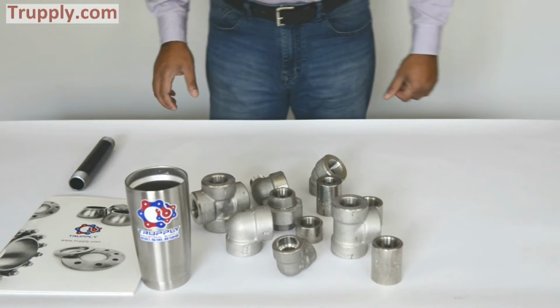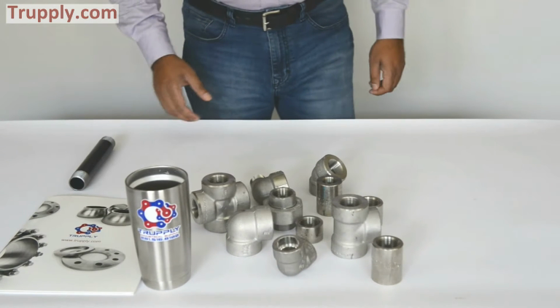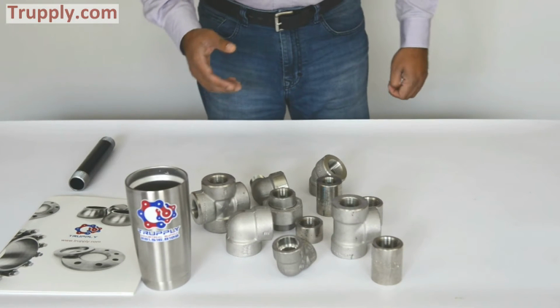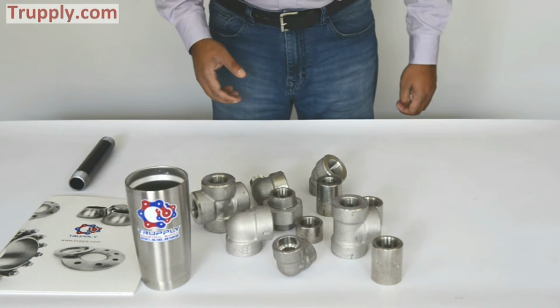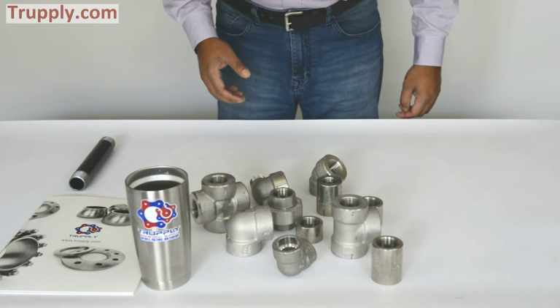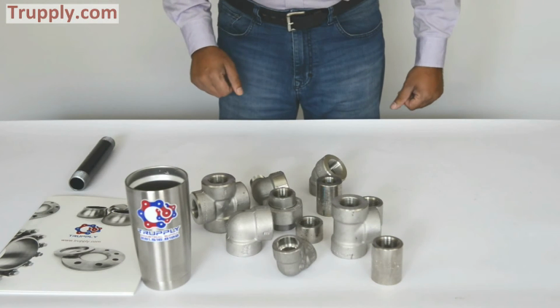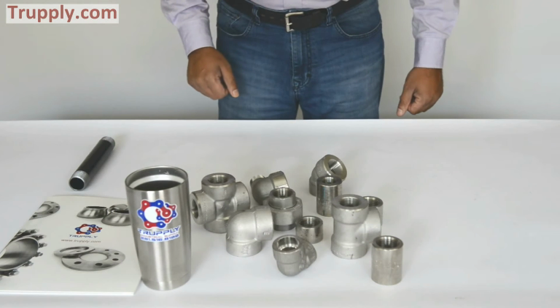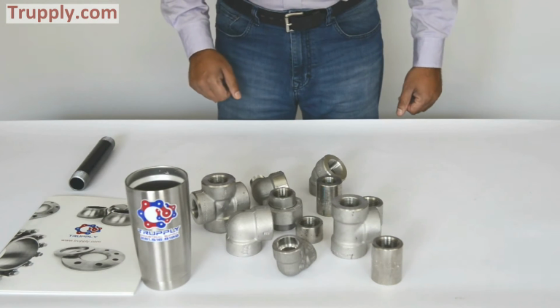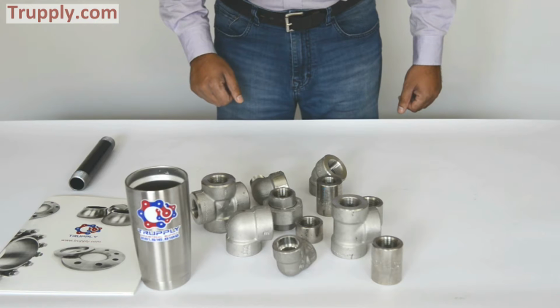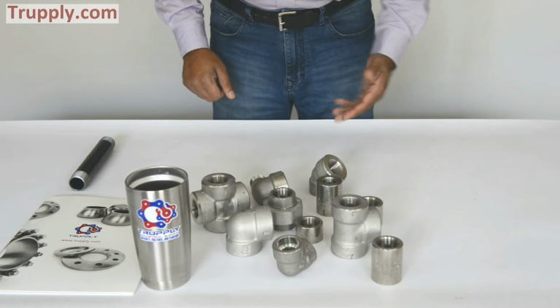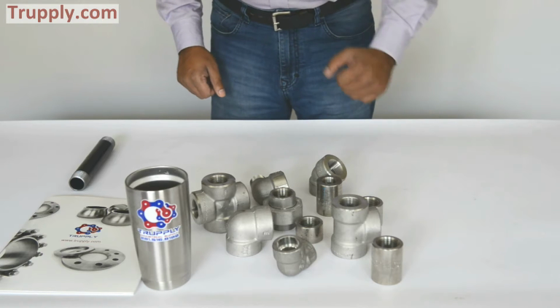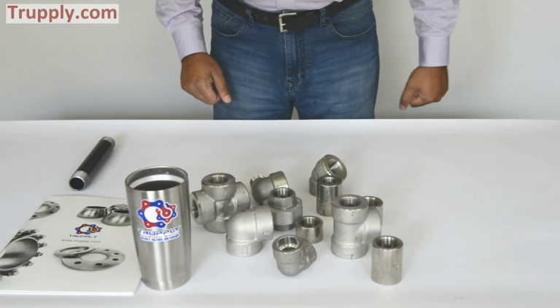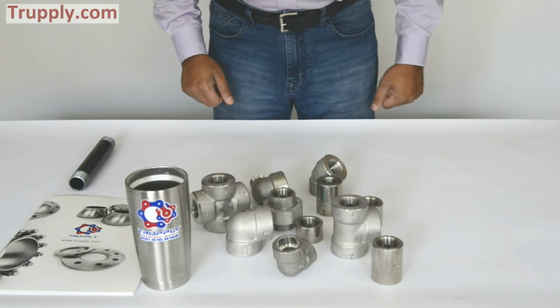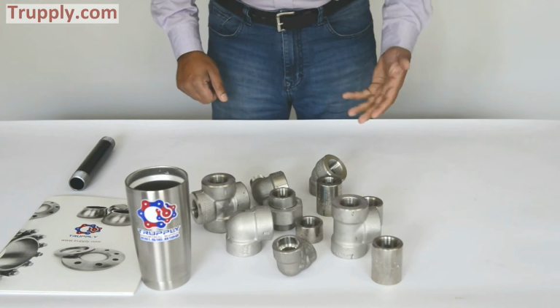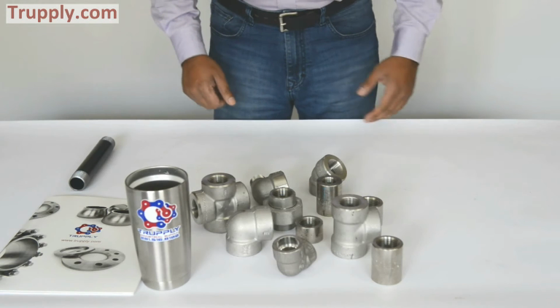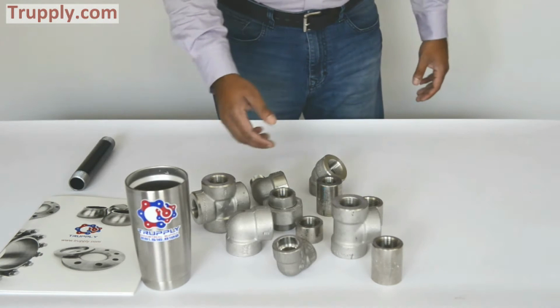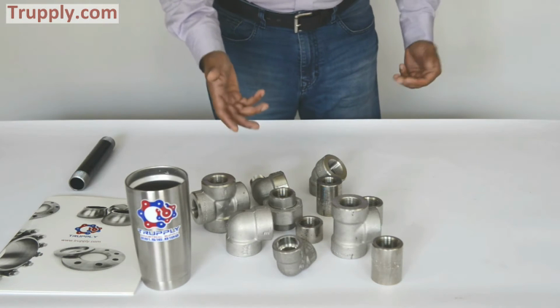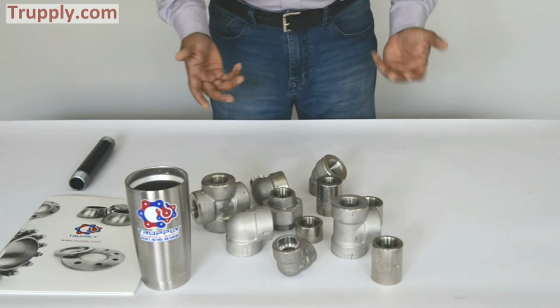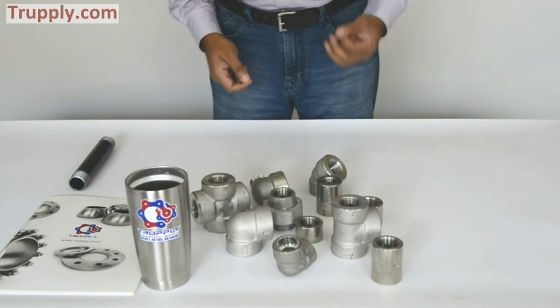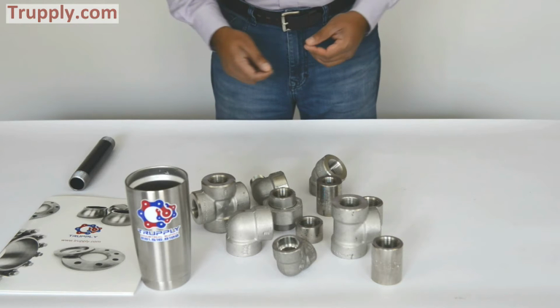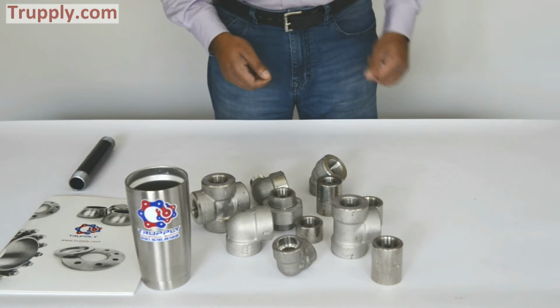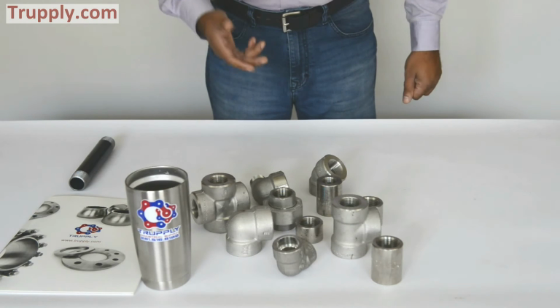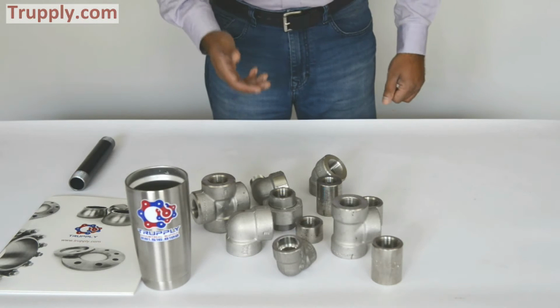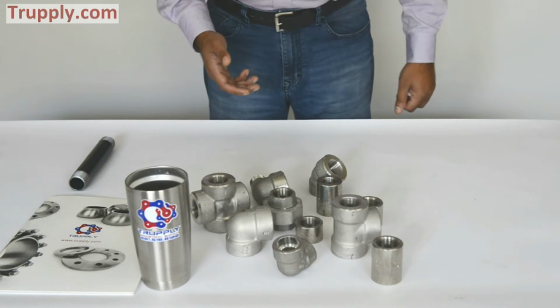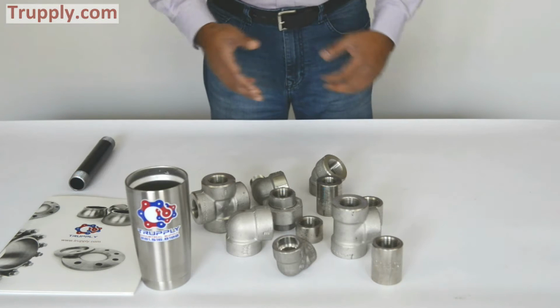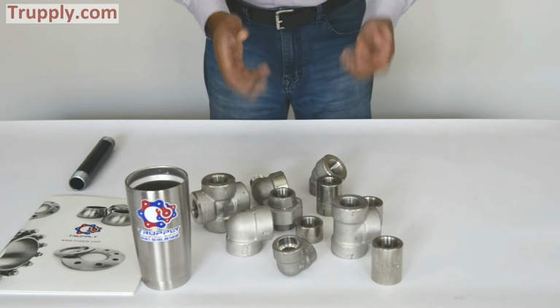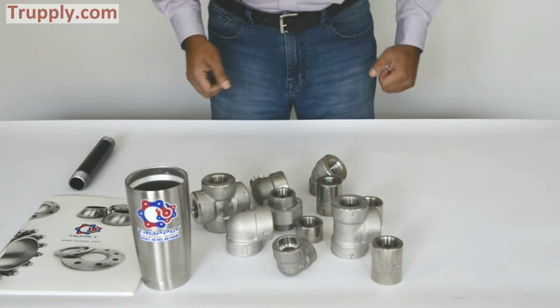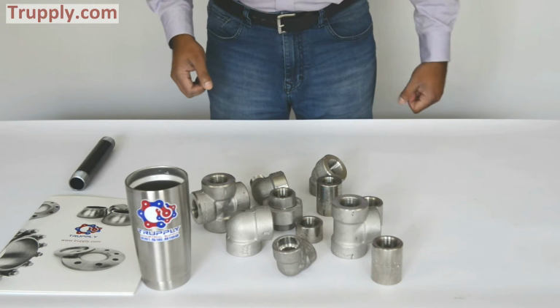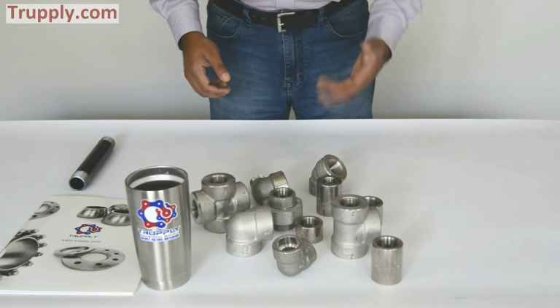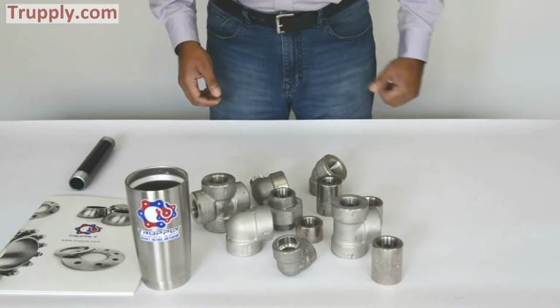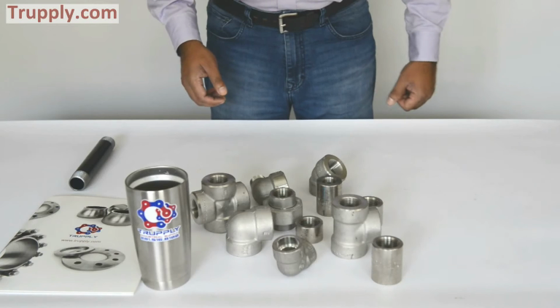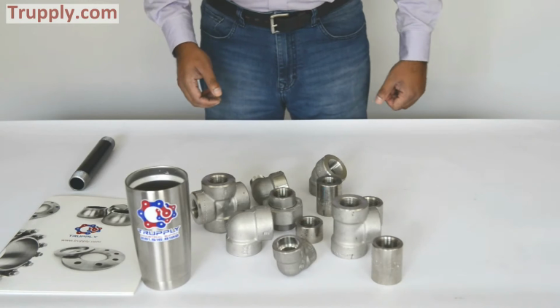Today we're talking about threaded fittings. These are called pressure fittings. Pressure fittings are two types: socket weld fitting and threaded fittings. This is a collection of stainless steel threaded fittings.